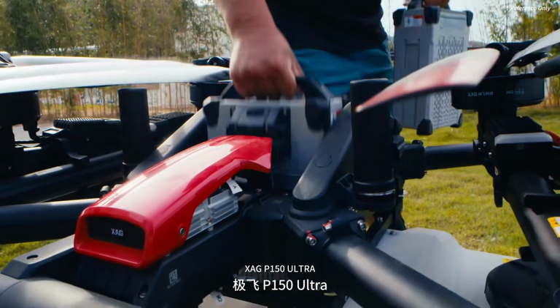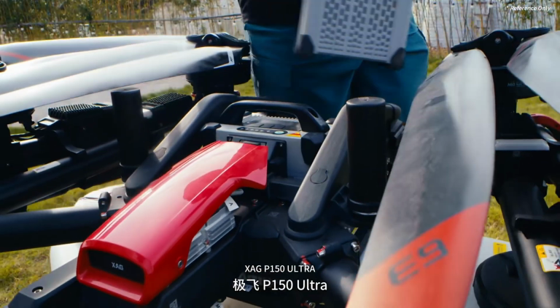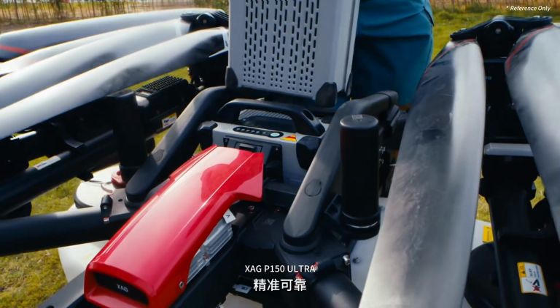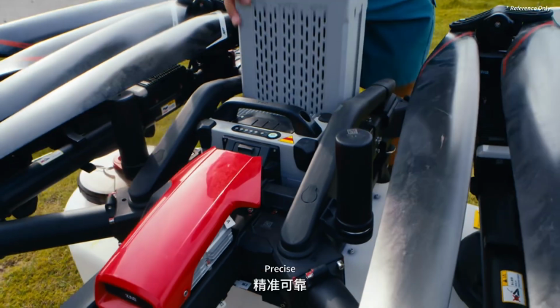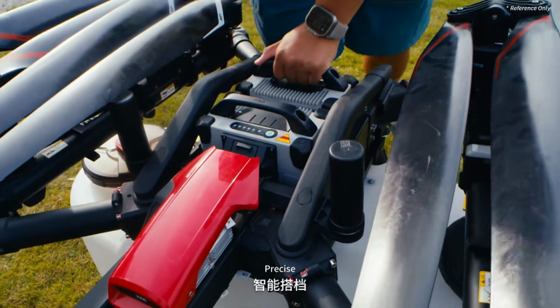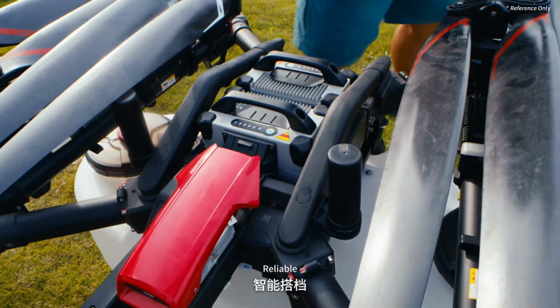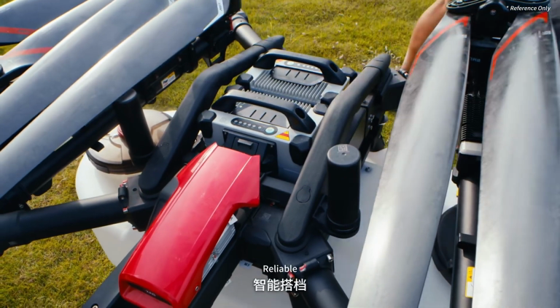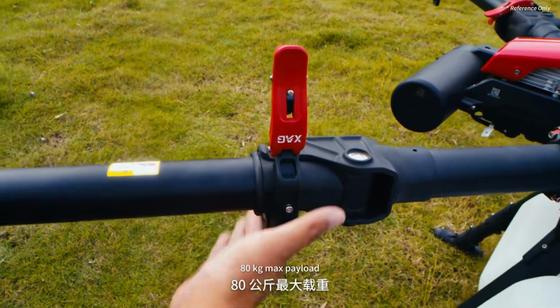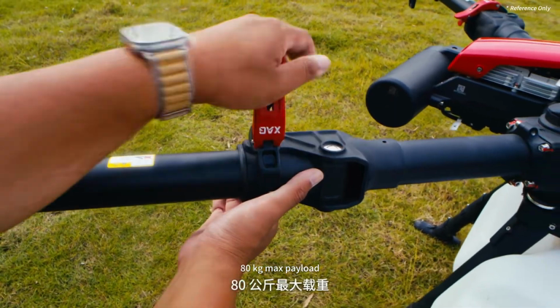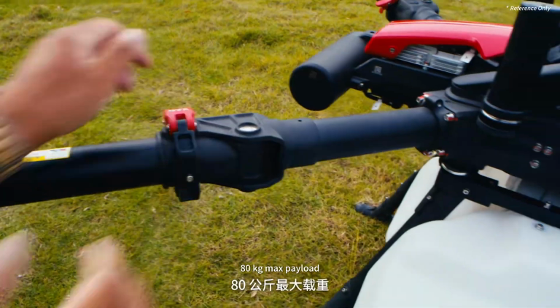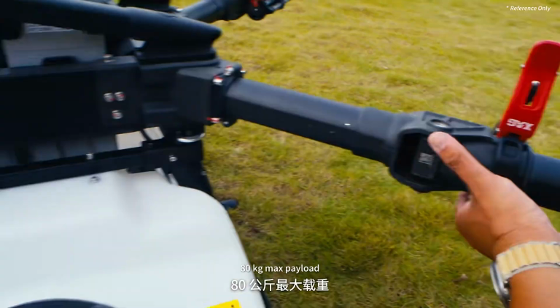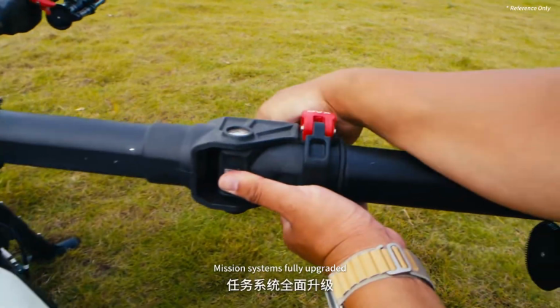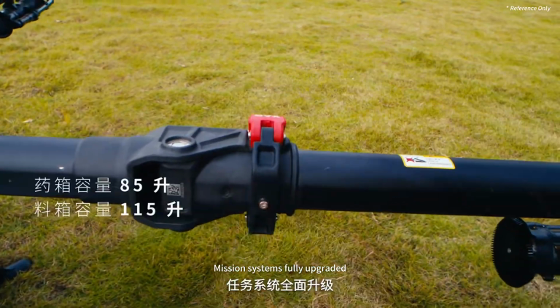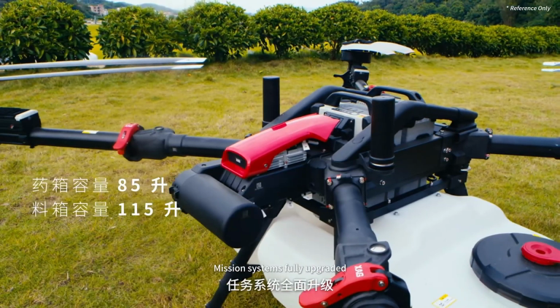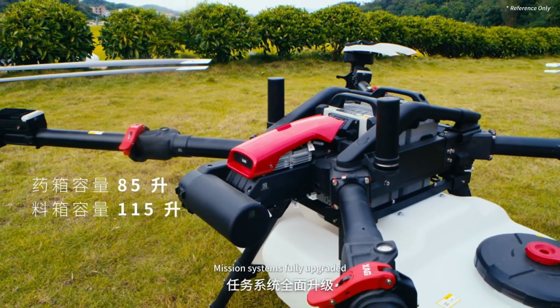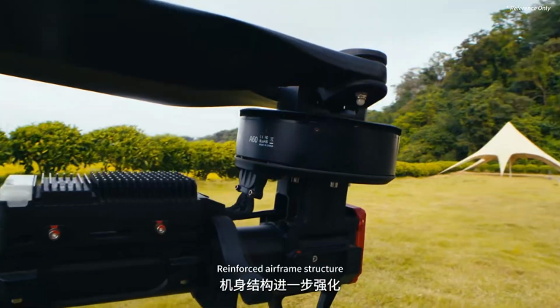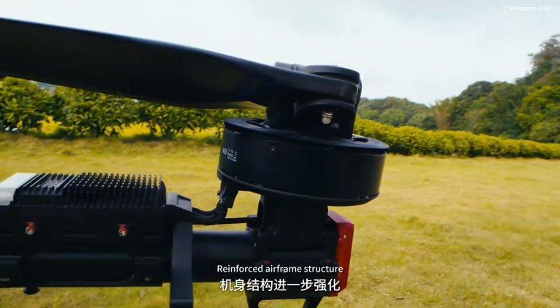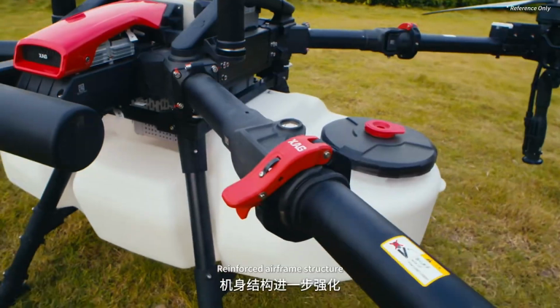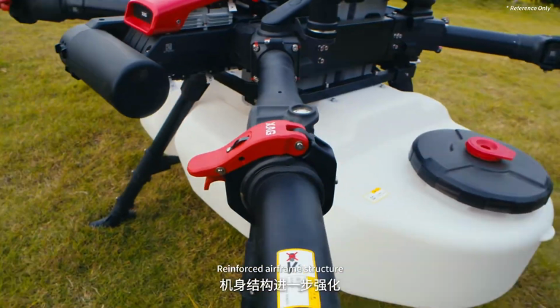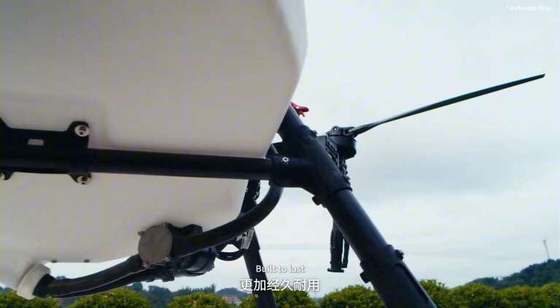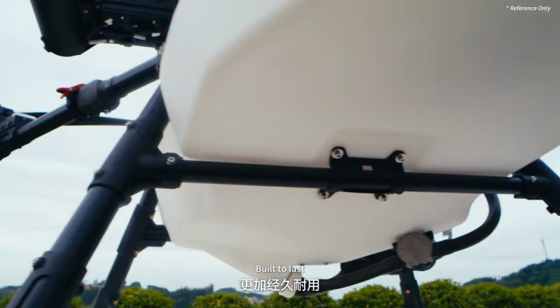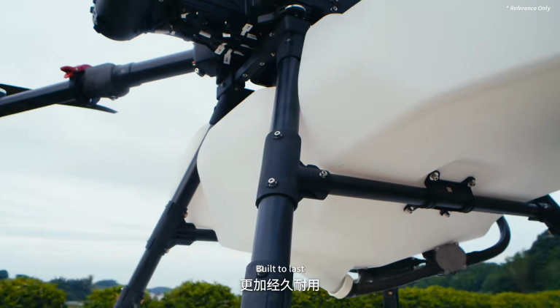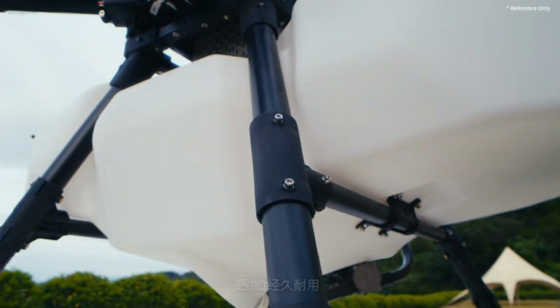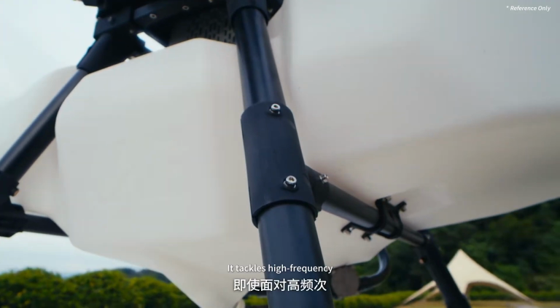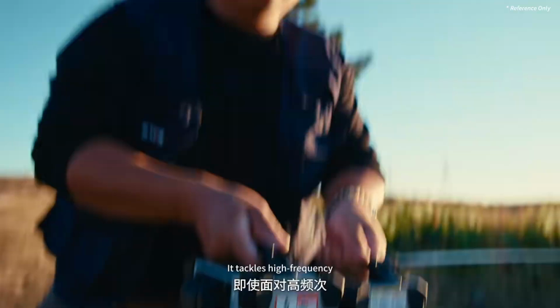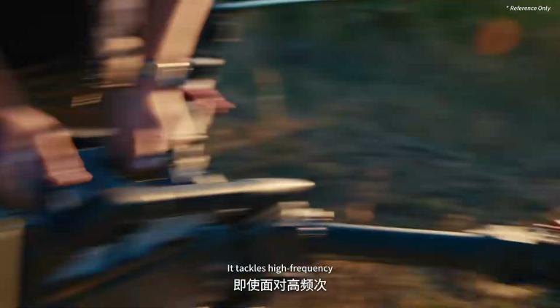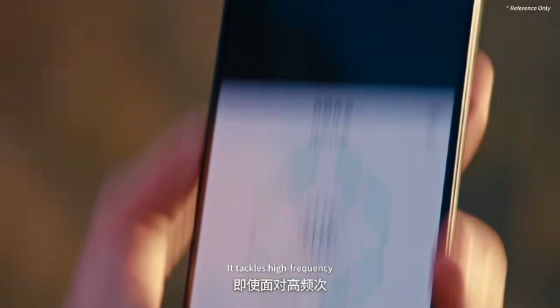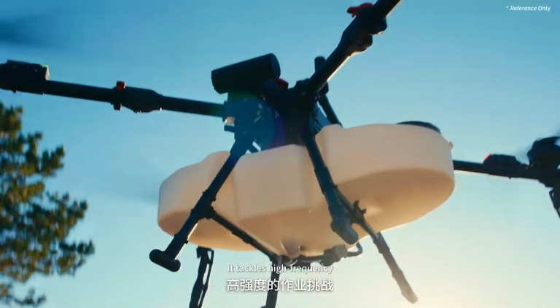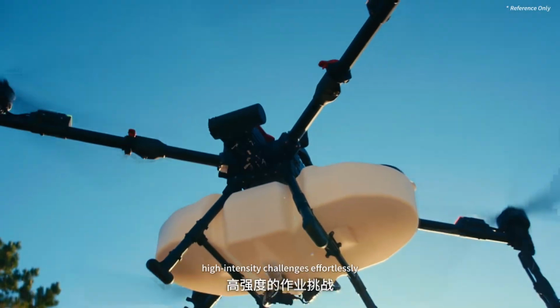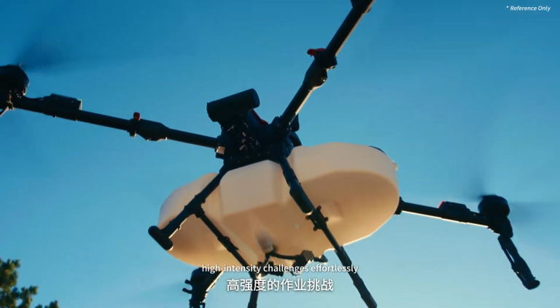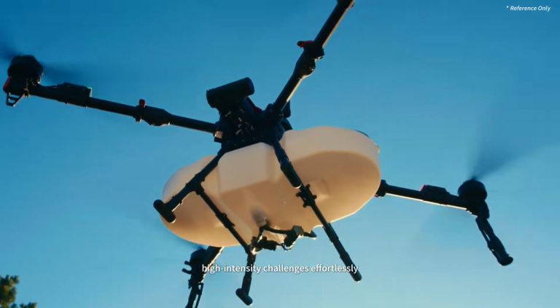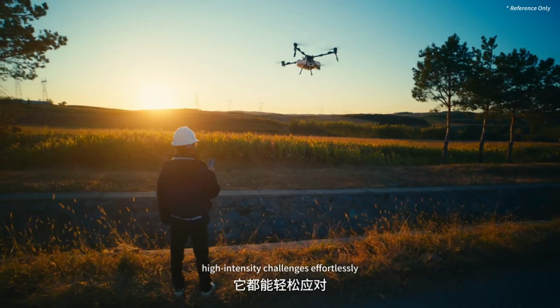XAGP150 Ultra — precise, reliable. 80 kilograms max payload. Mission systems fully upgraded. Reinforced airframe structure, built to last. It tackles high-frequency, high-intensity challenges effortlessly.